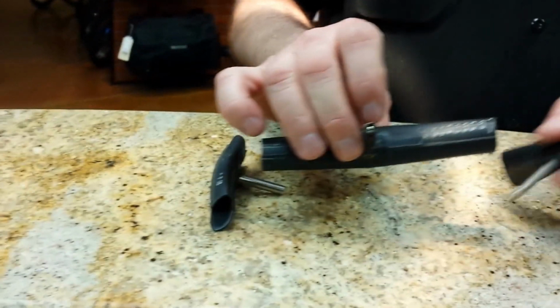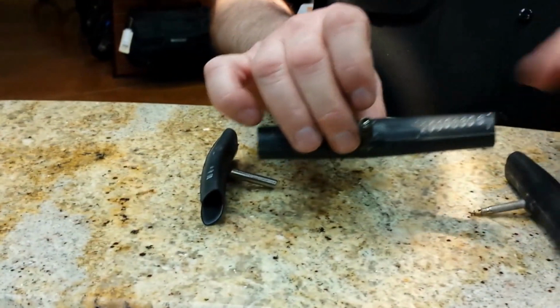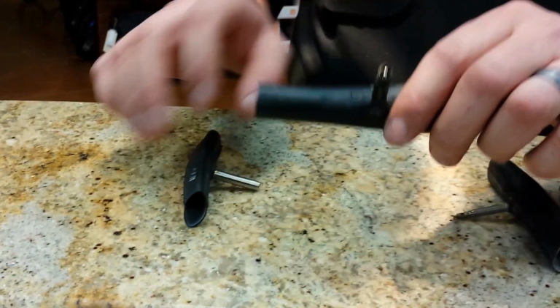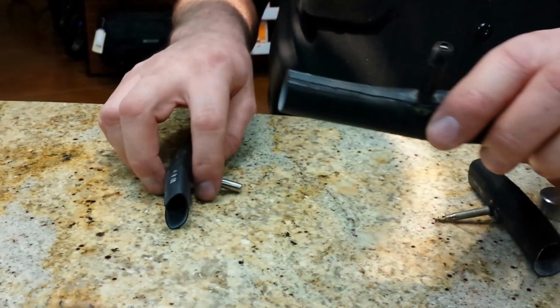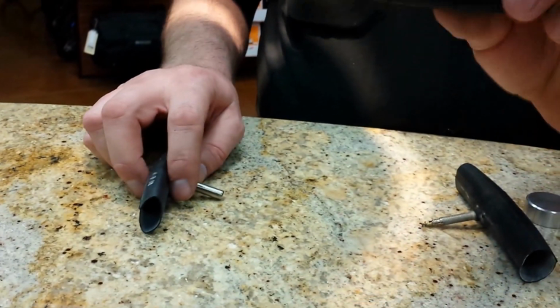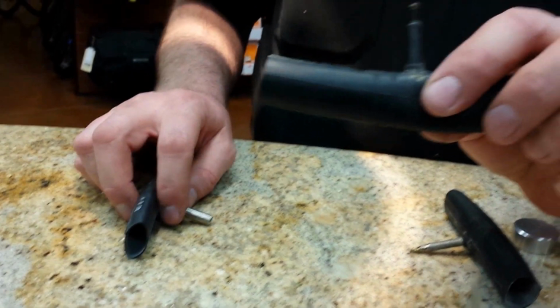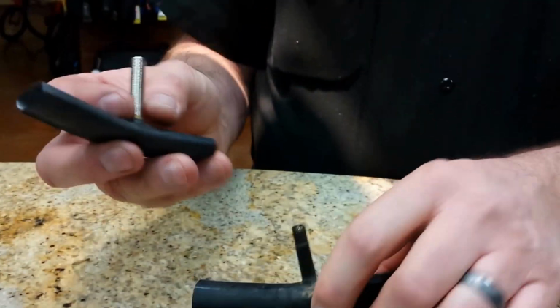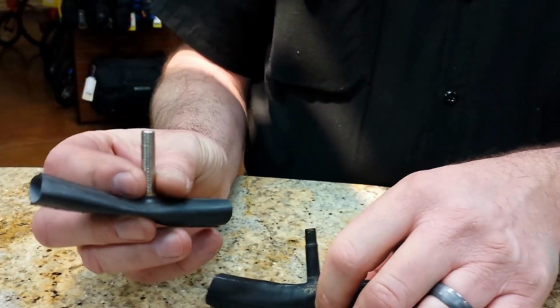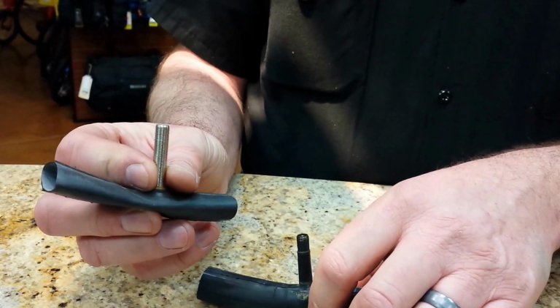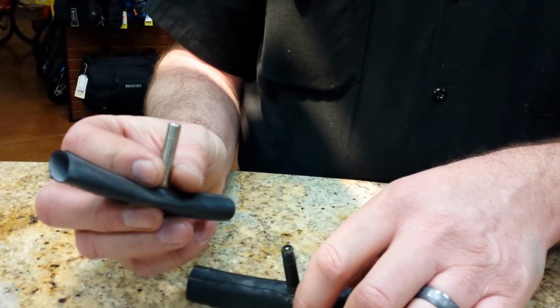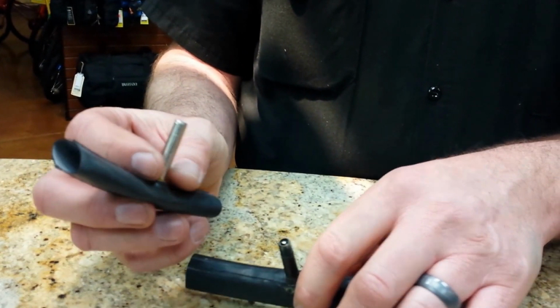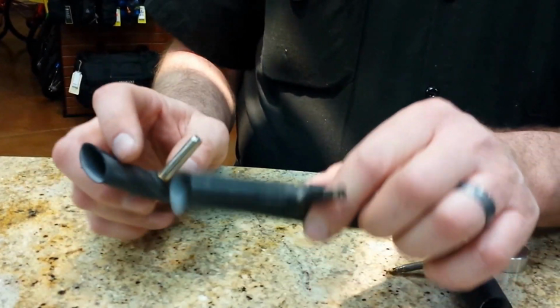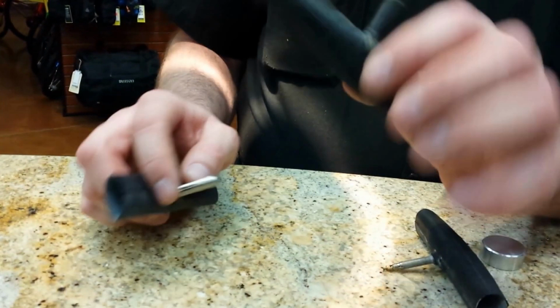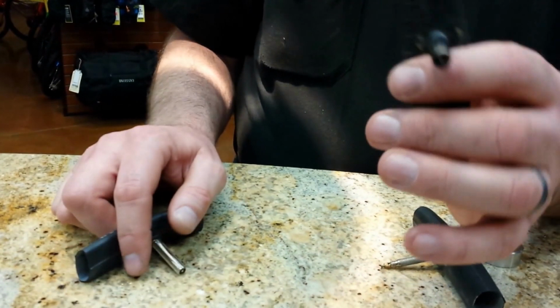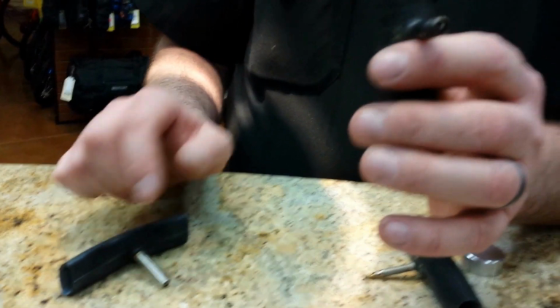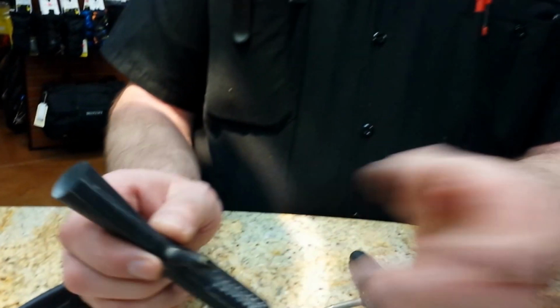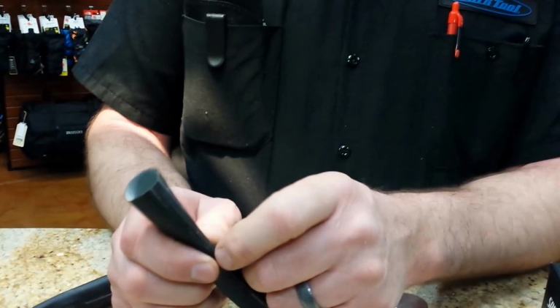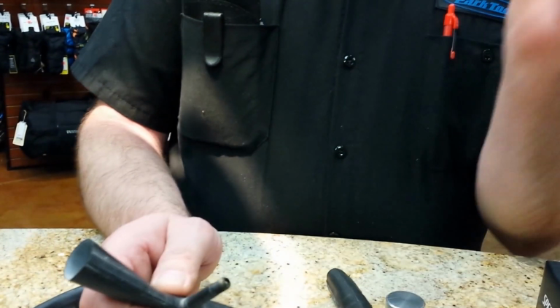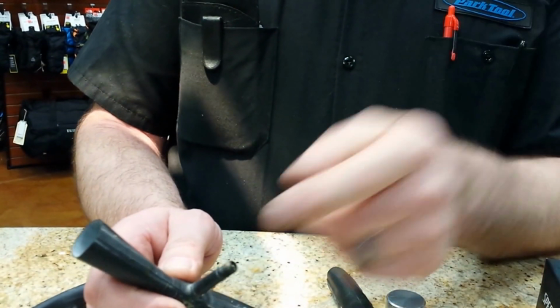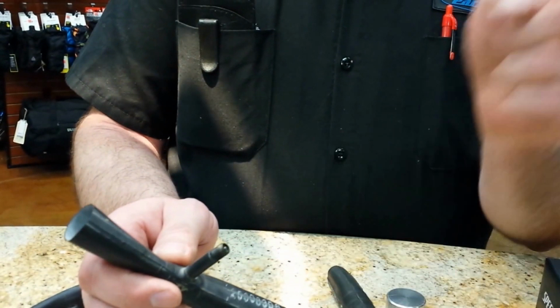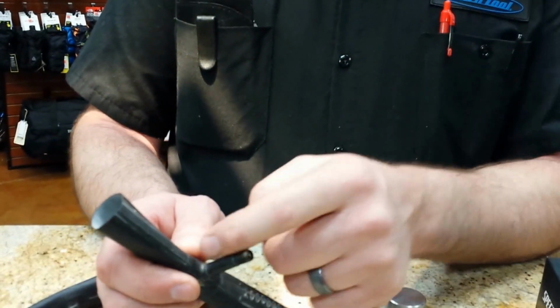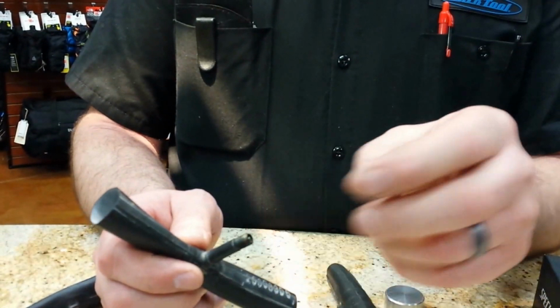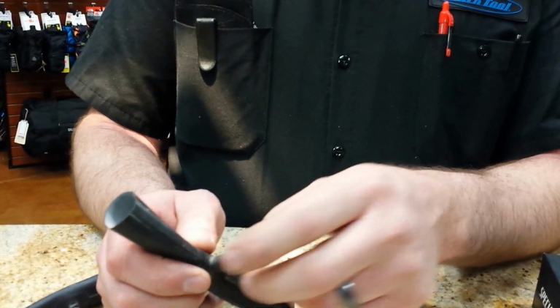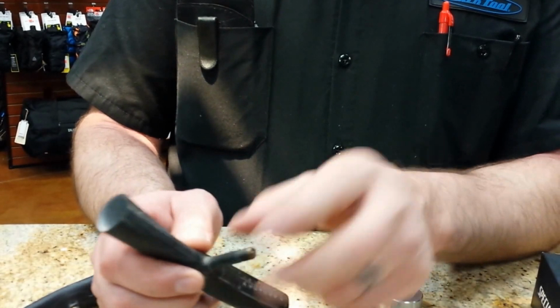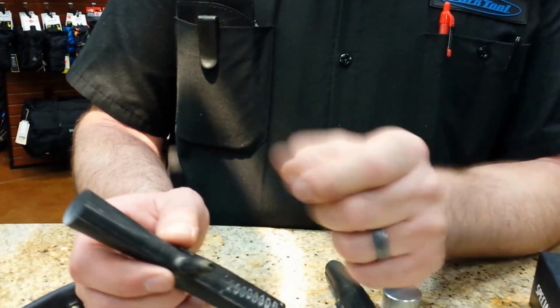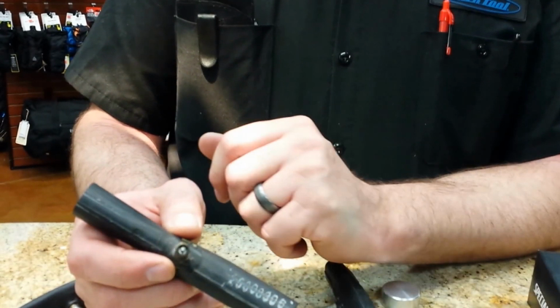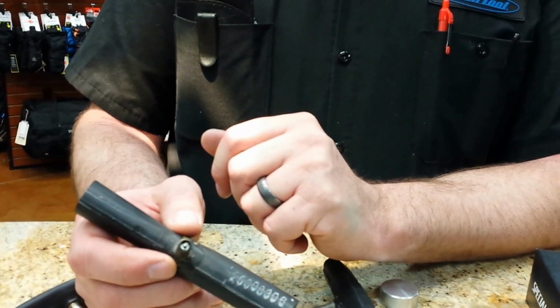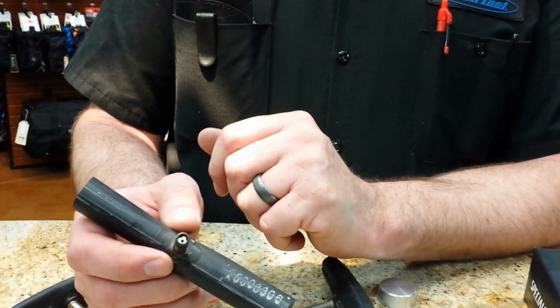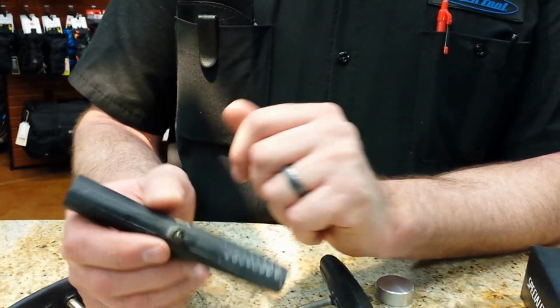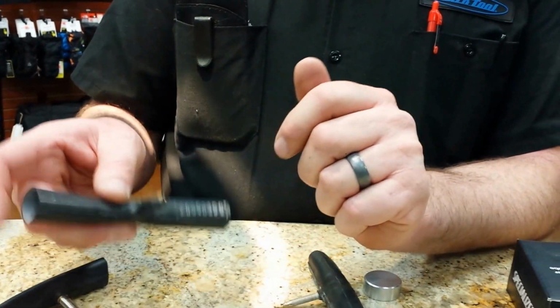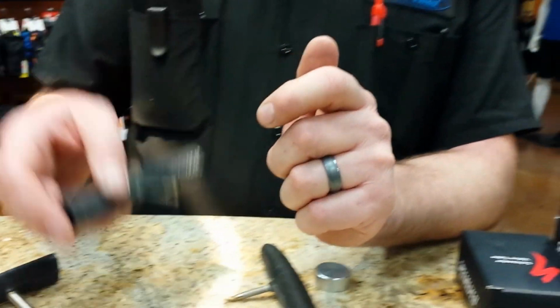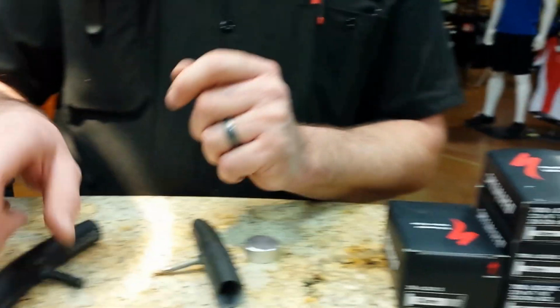Schrader valves generally are going to be black, though you will find some metal ones. Same thing as on your car — put your pump on, start inflating it. The air pushes past the spring and inflates the tire for you. Very simple to use.